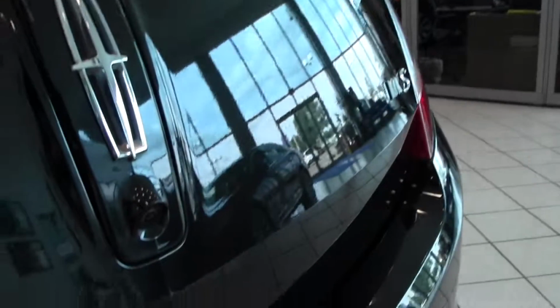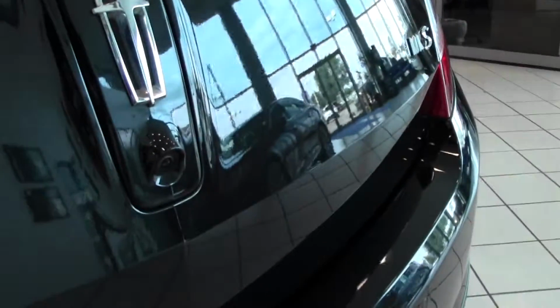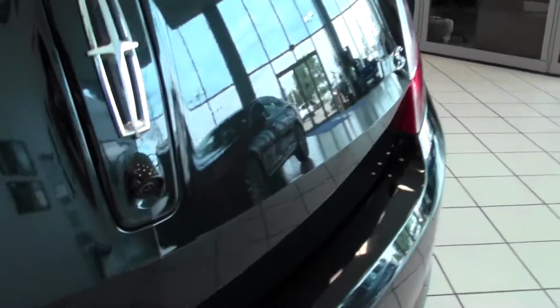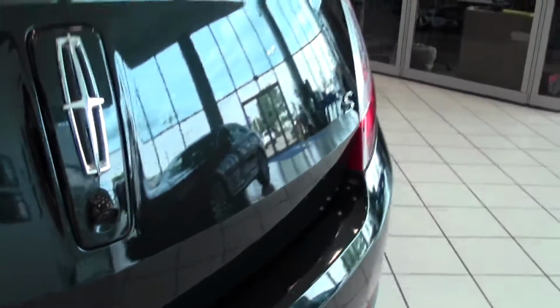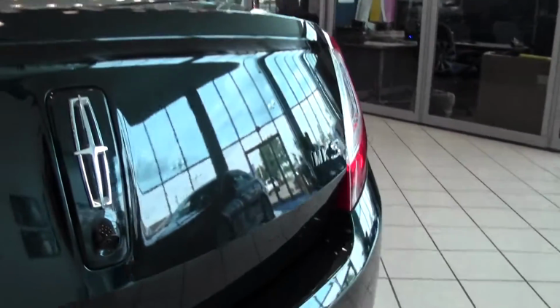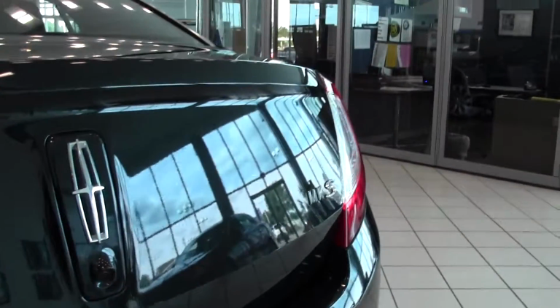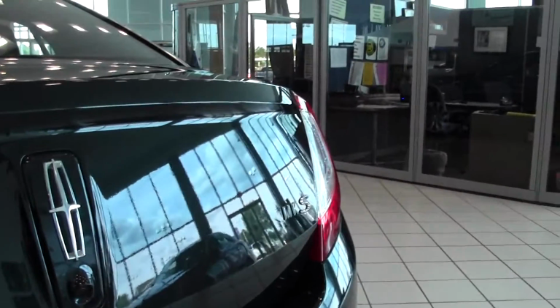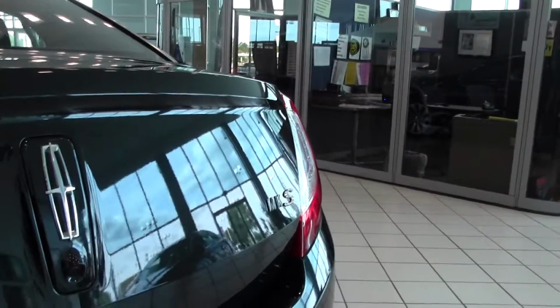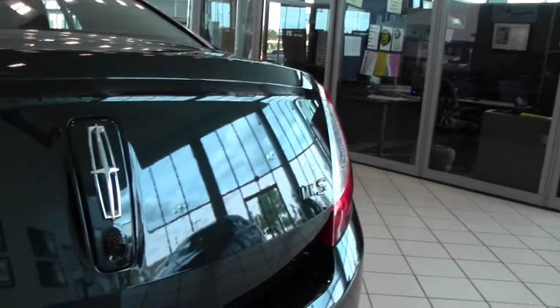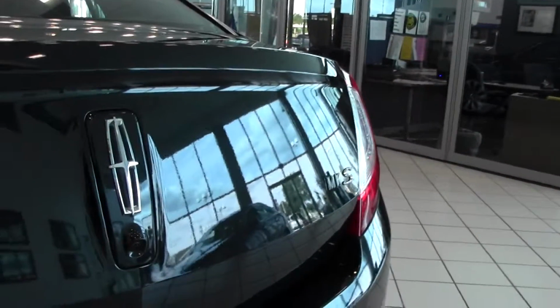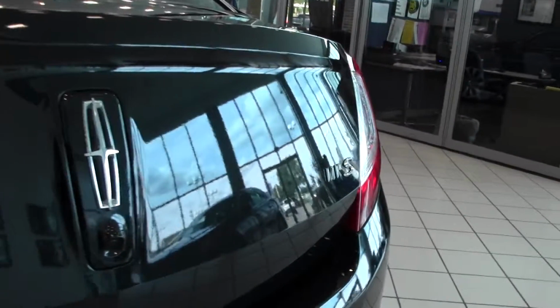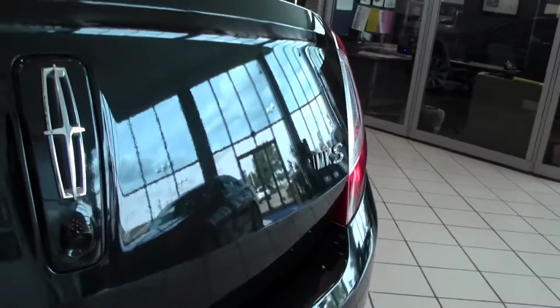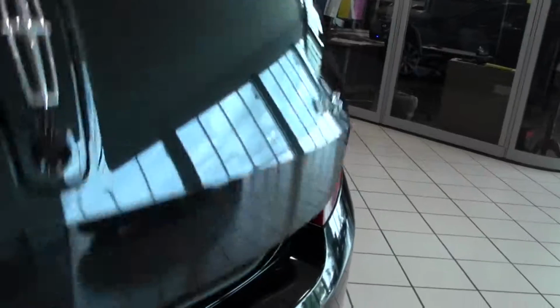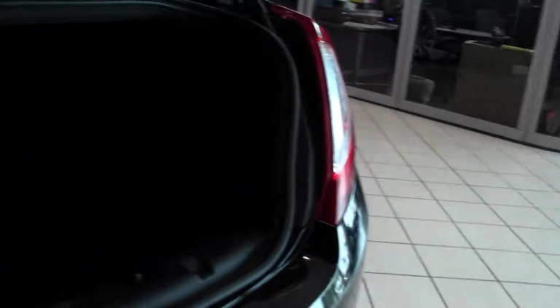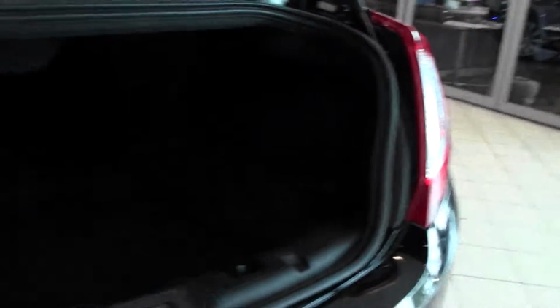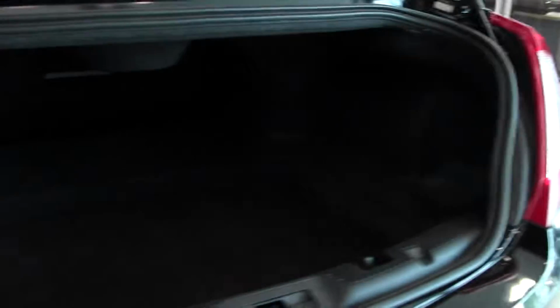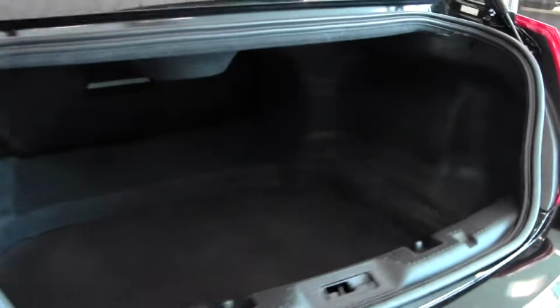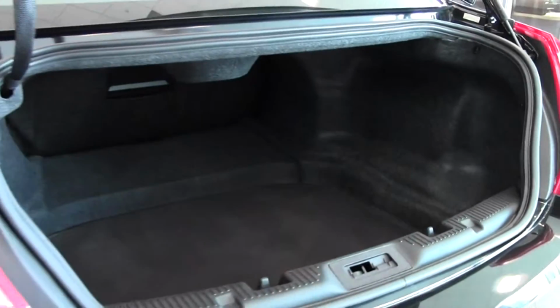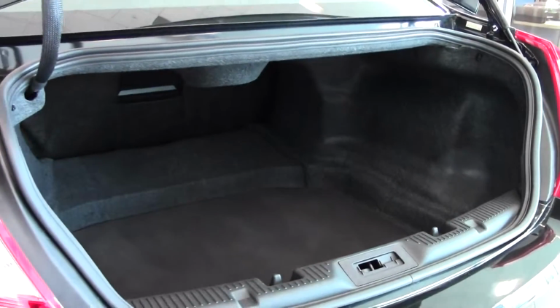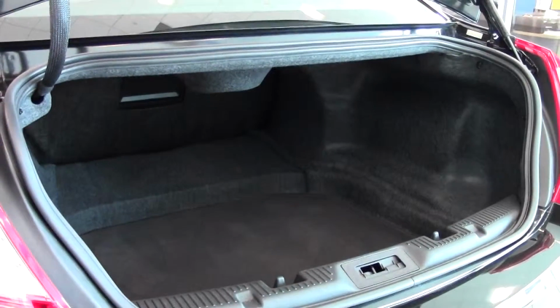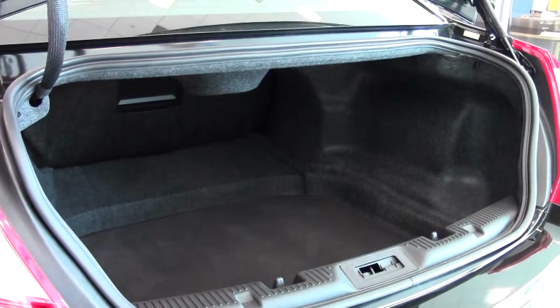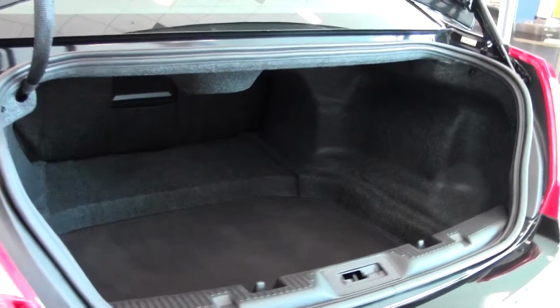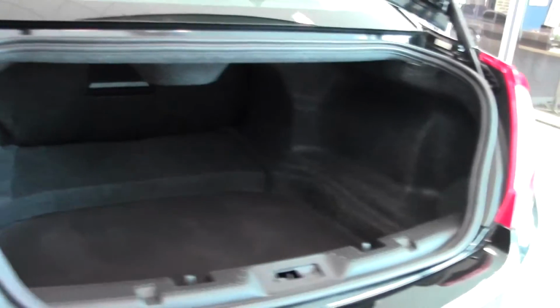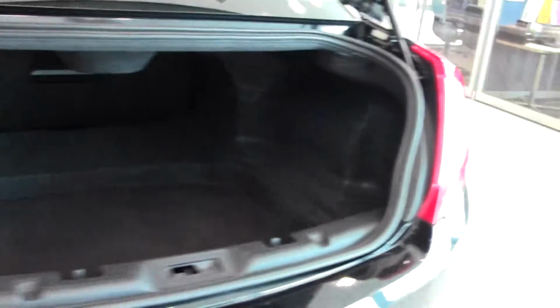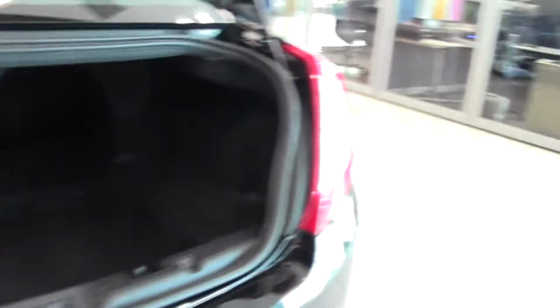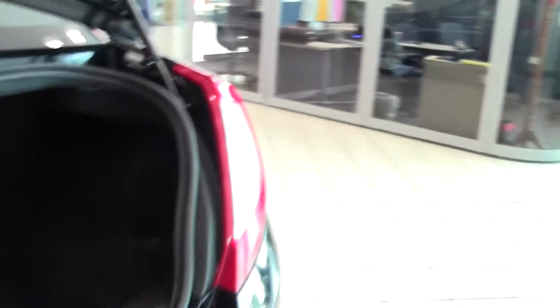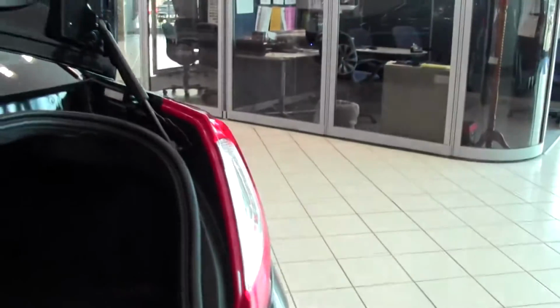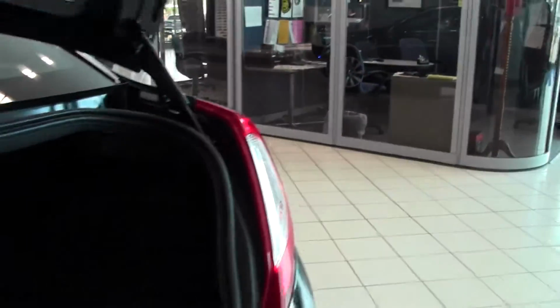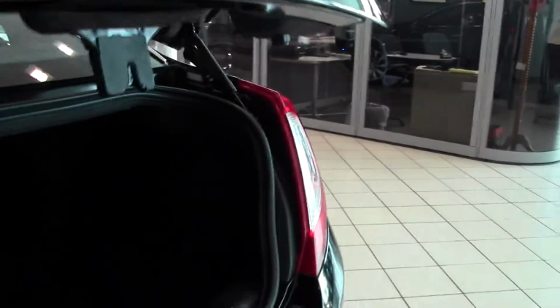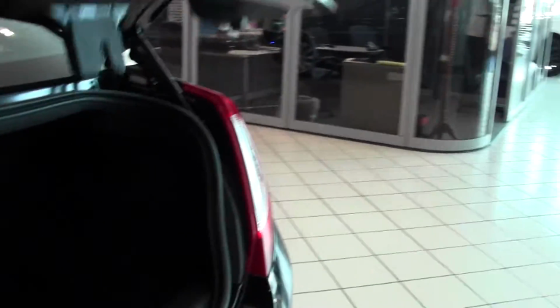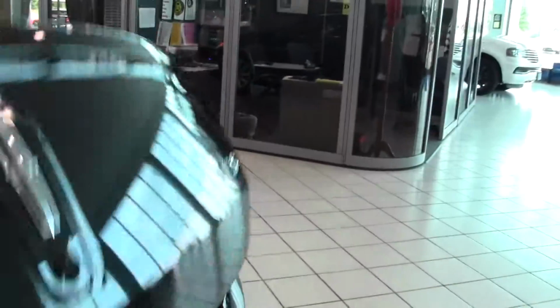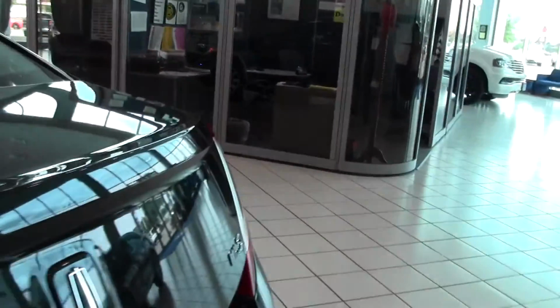There's your reverse camera — excellent safety feature. And now the trunk, plenty of room there. Let's go ahead and close that up.